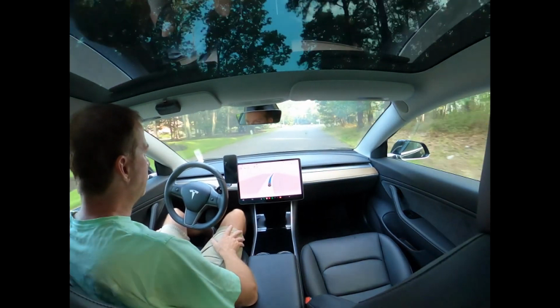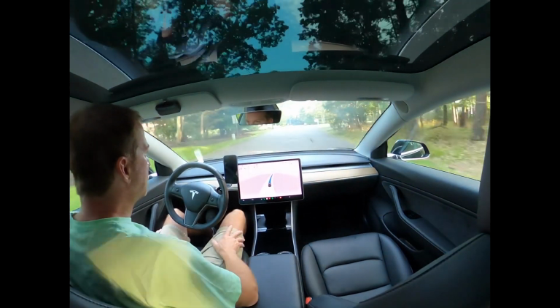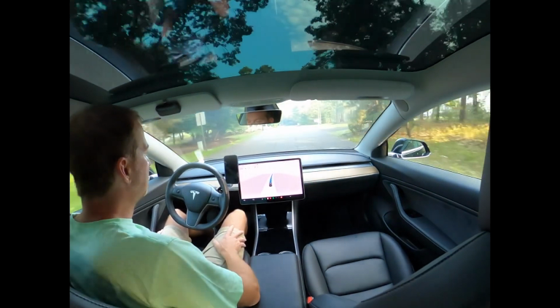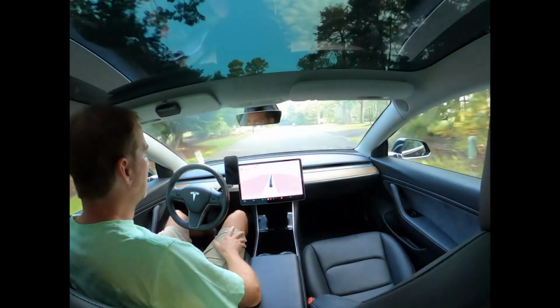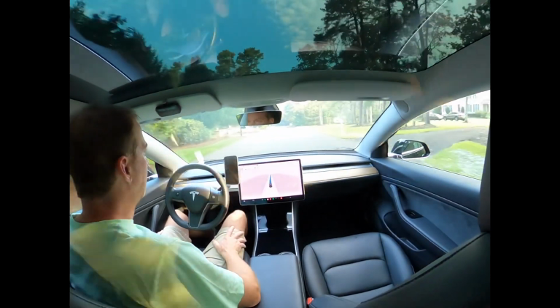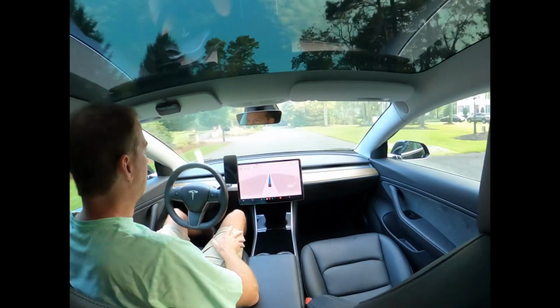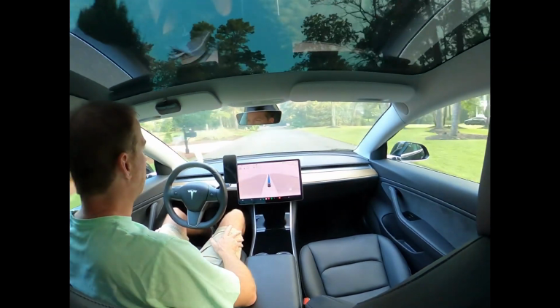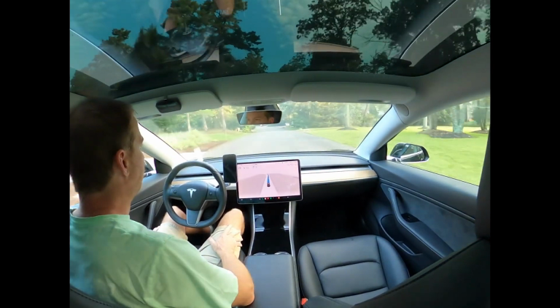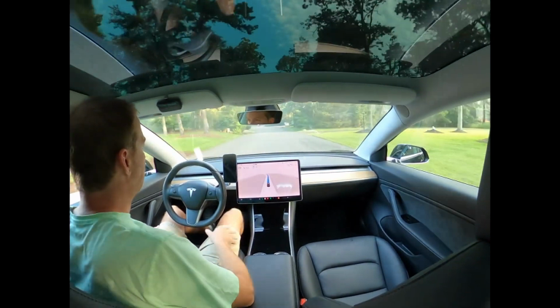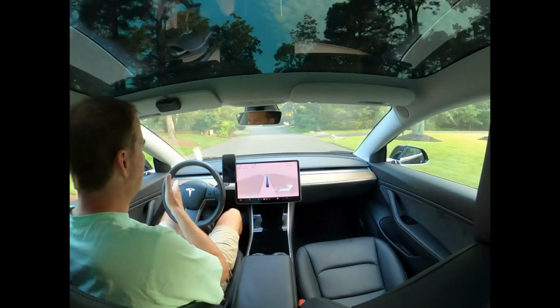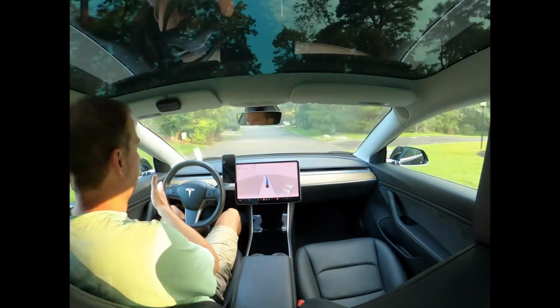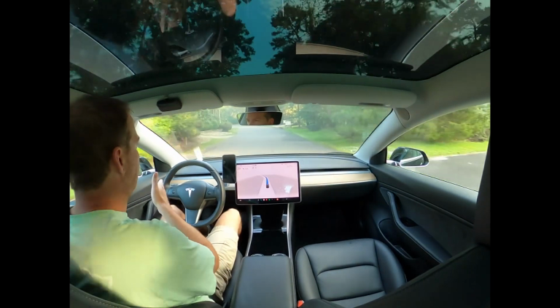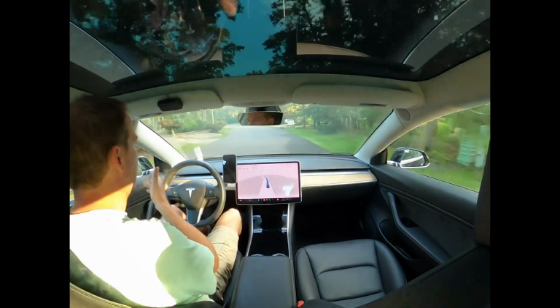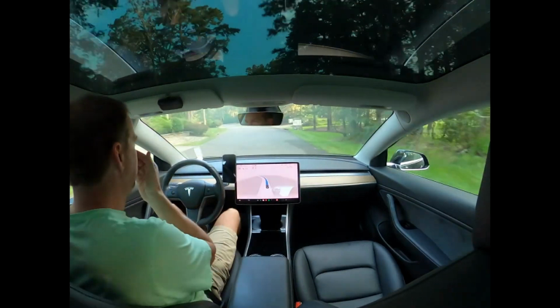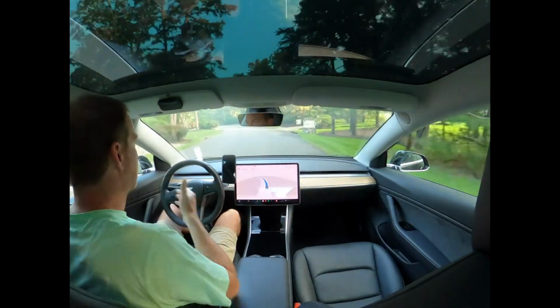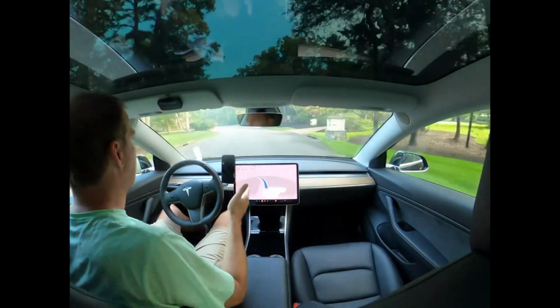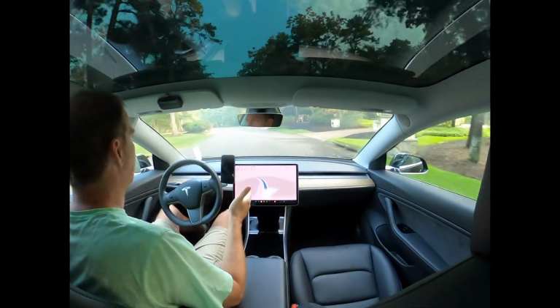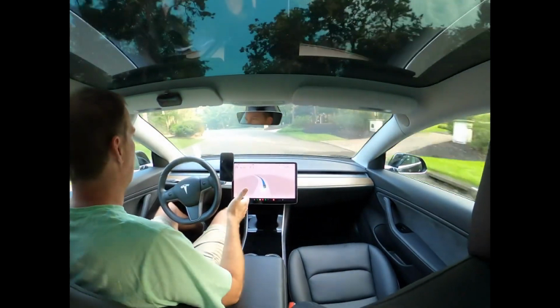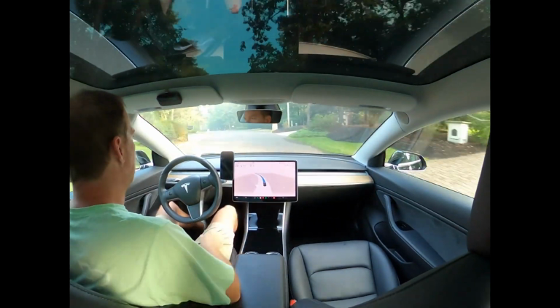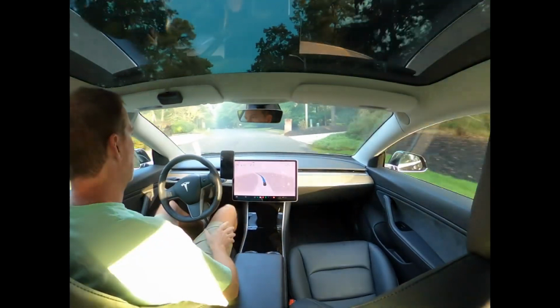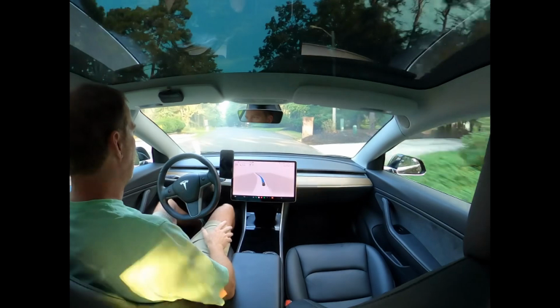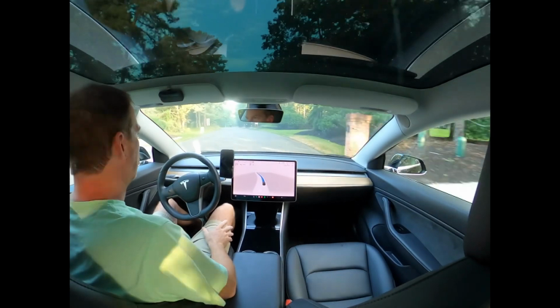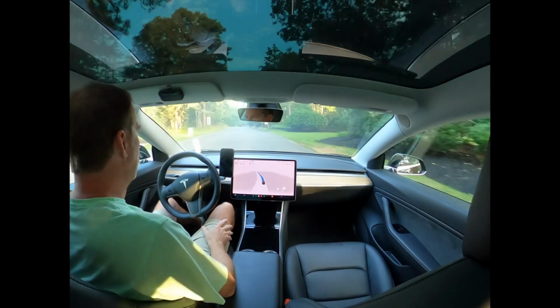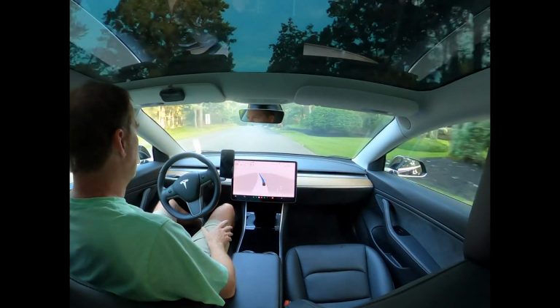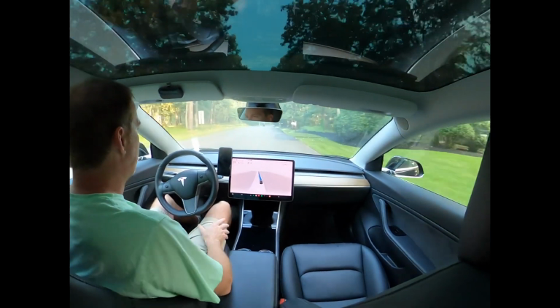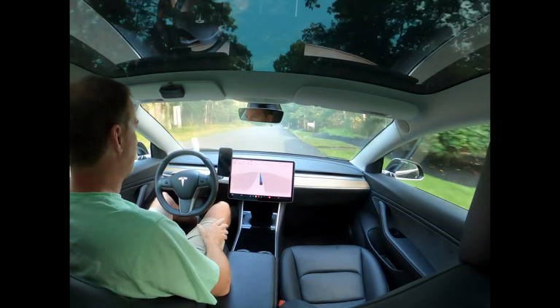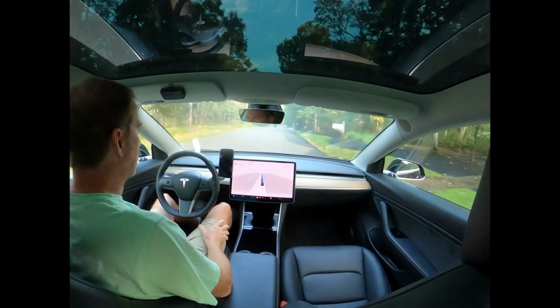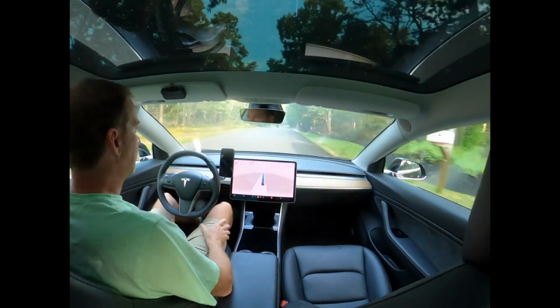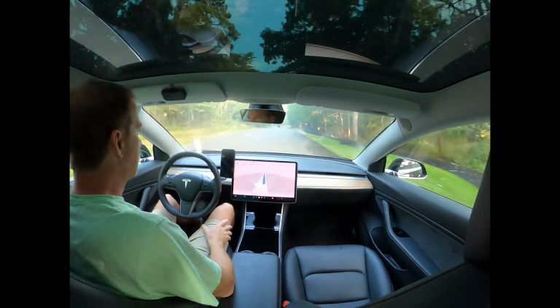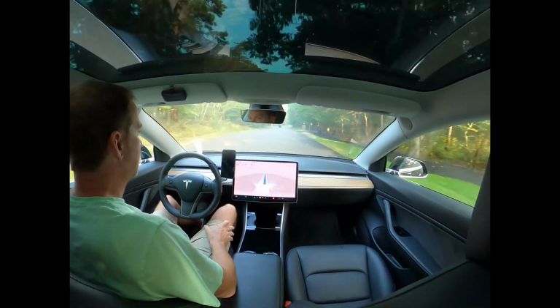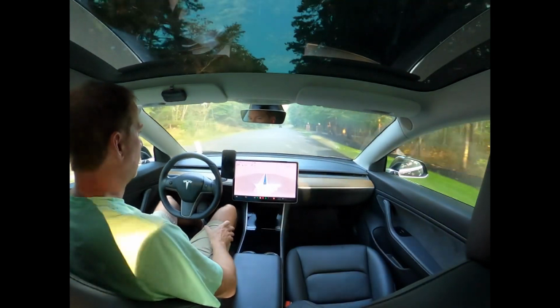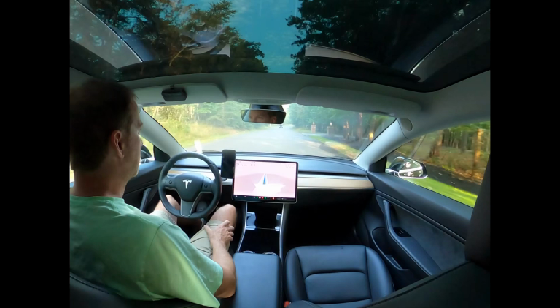For the most part this feels a lot like the previous version did, except that I'm a little bit farther to the left and now it's correcting and moving over to the right. Previous version 11.3.6 did really well staying in lane.